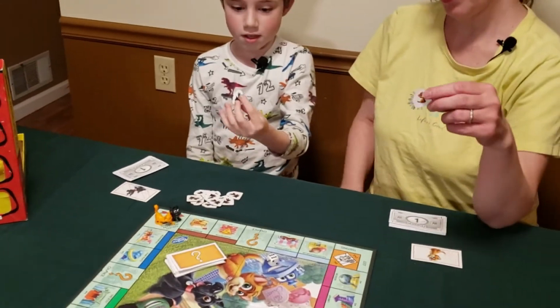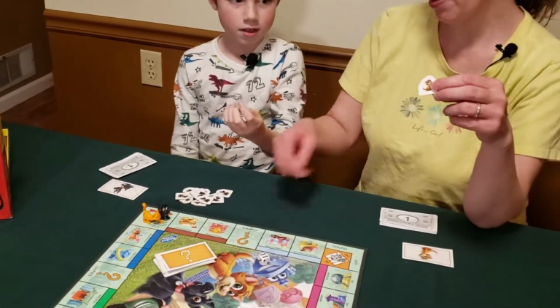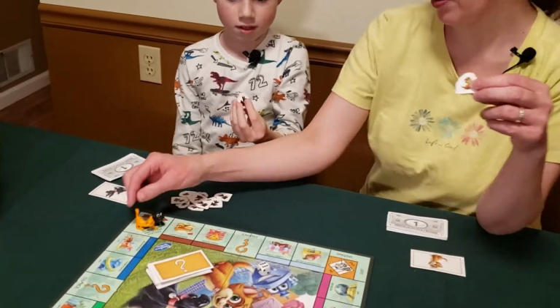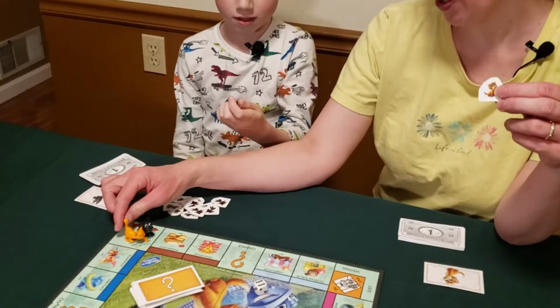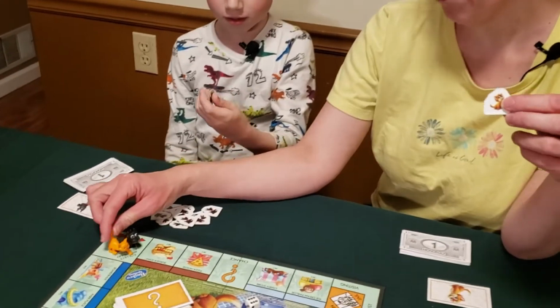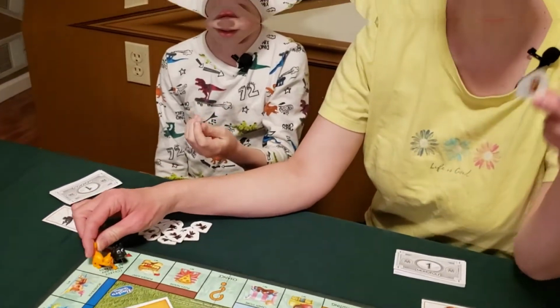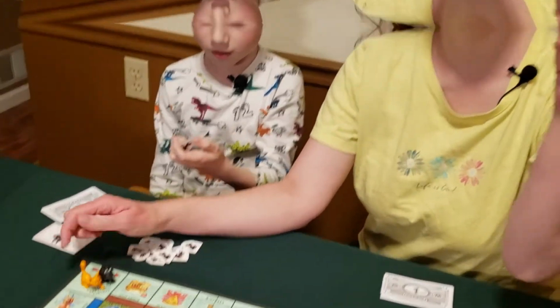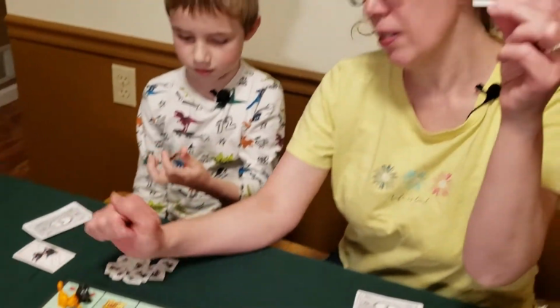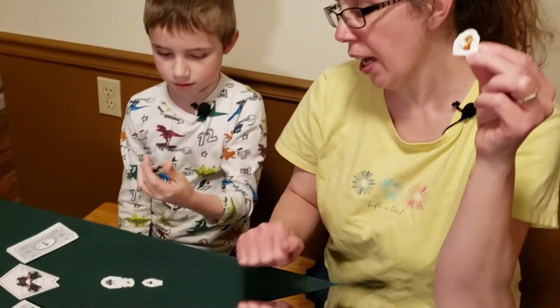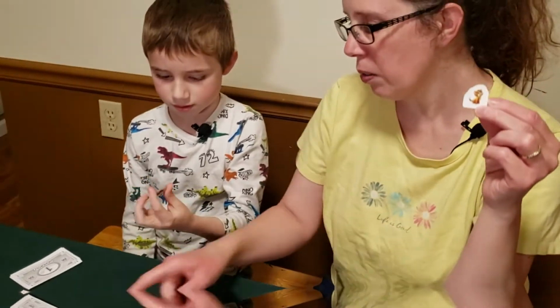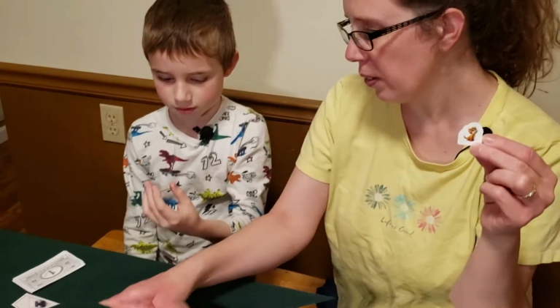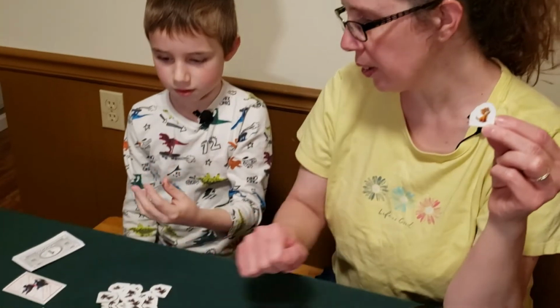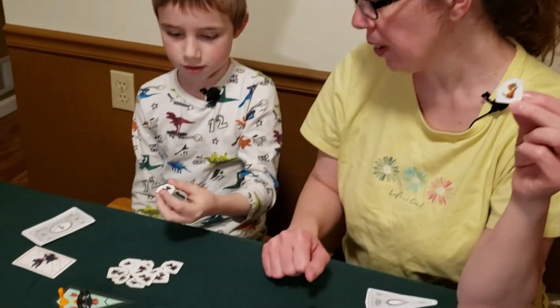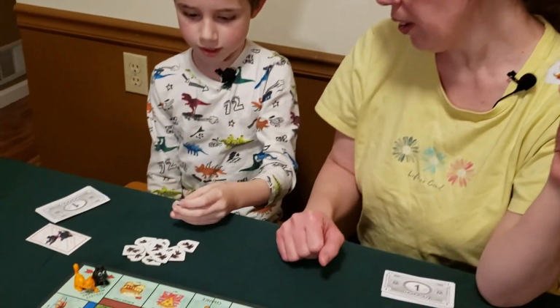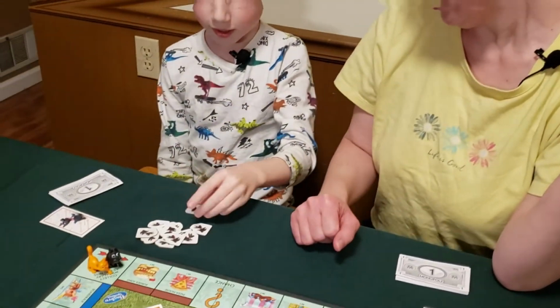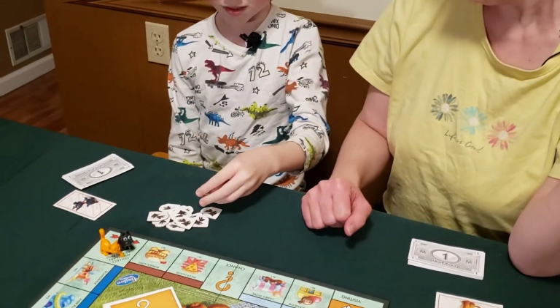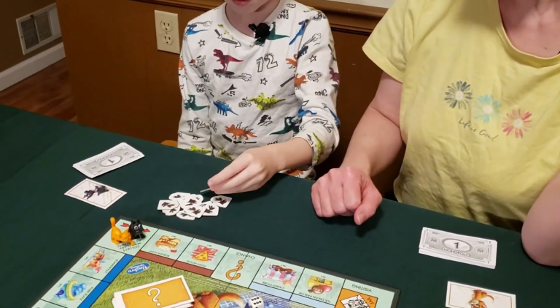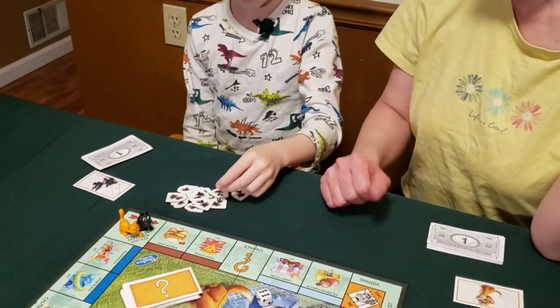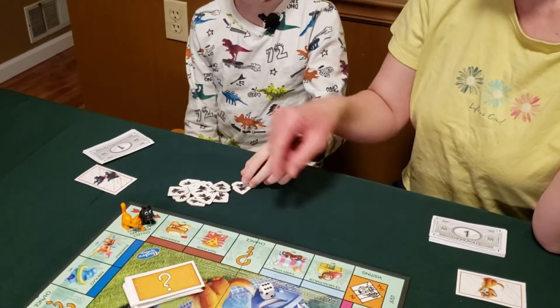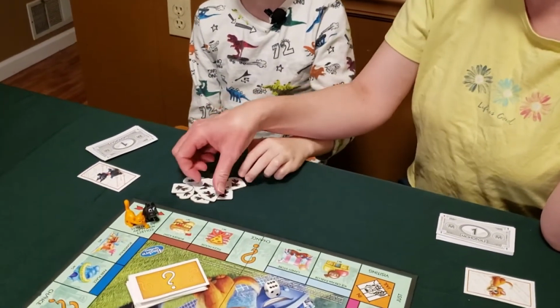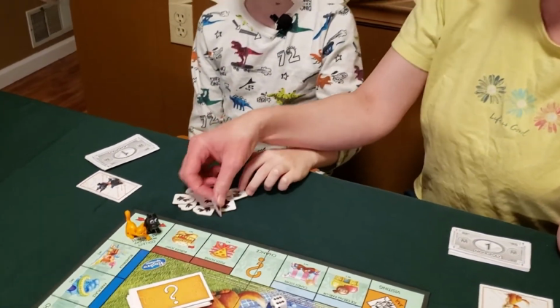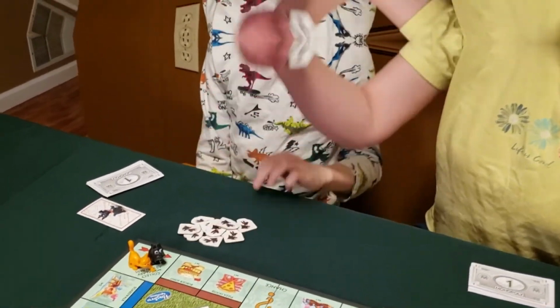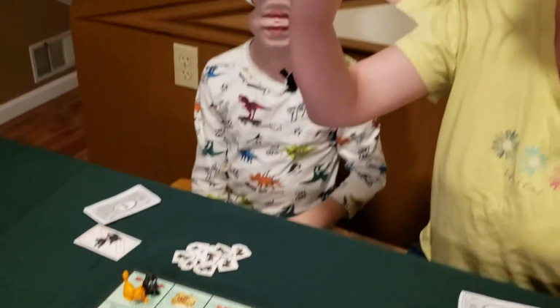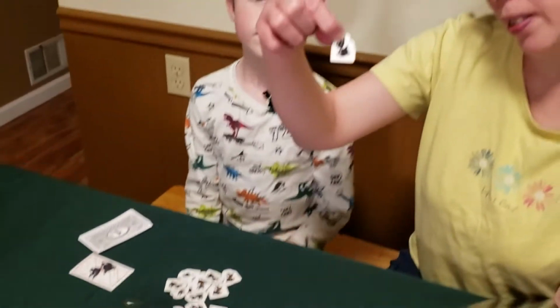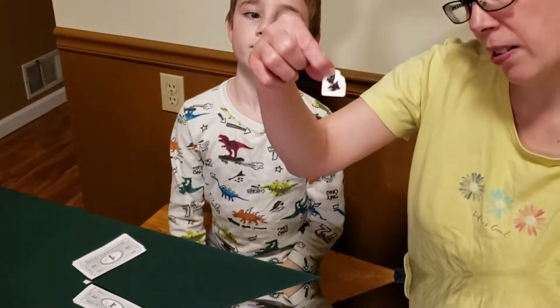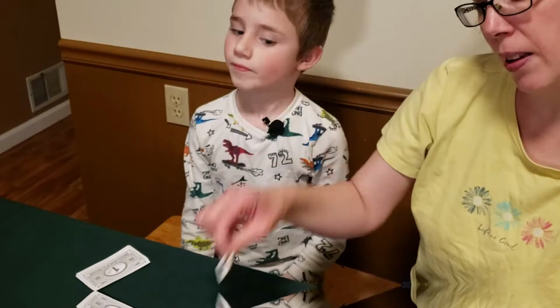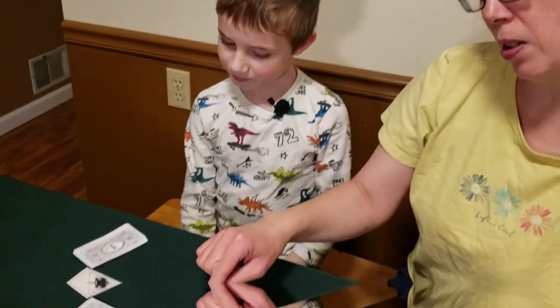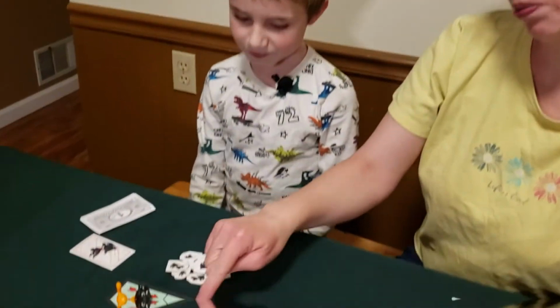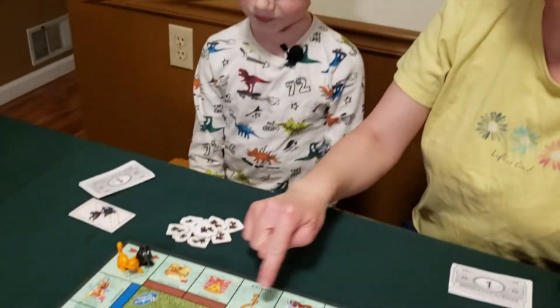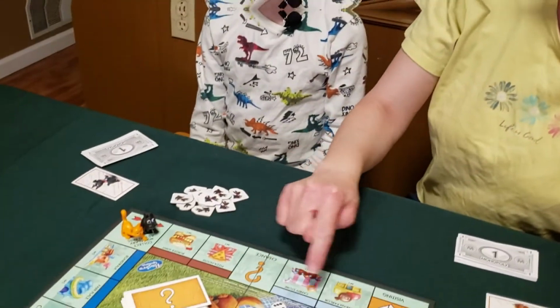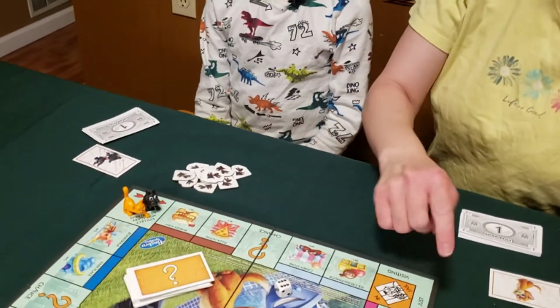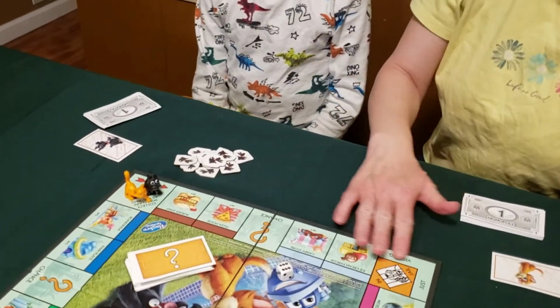Since I'm Hazel the cat, my chips are Hazel the cat. And what is your character? Little Scotty. So Eli has chips that look like Little Scotty. That's how we know who owns the property.